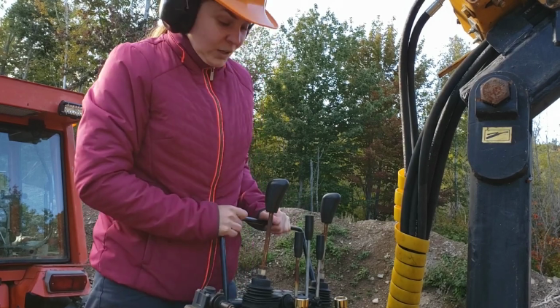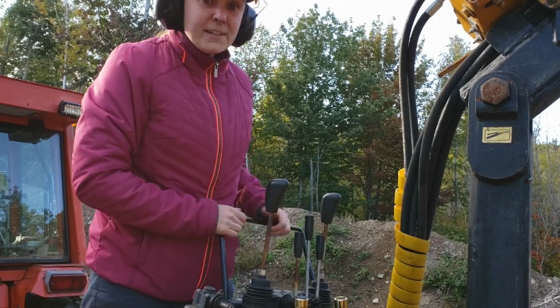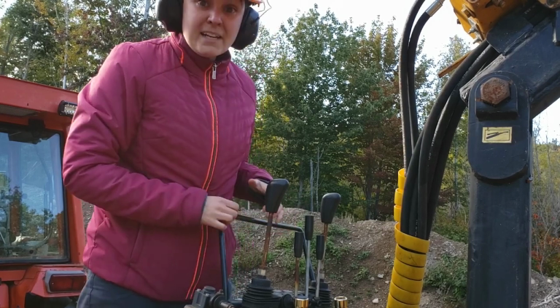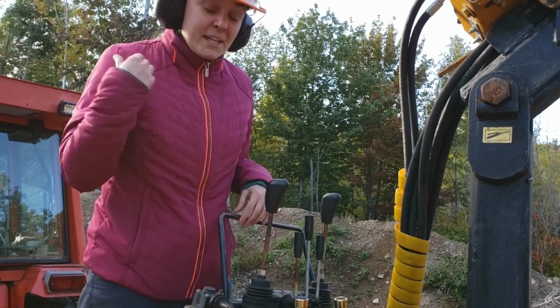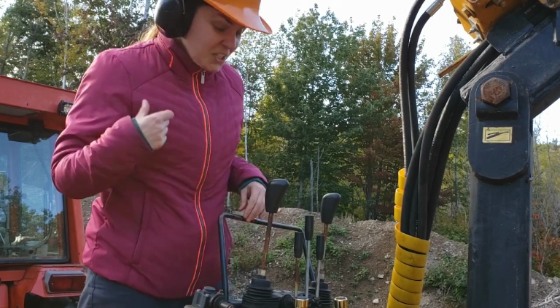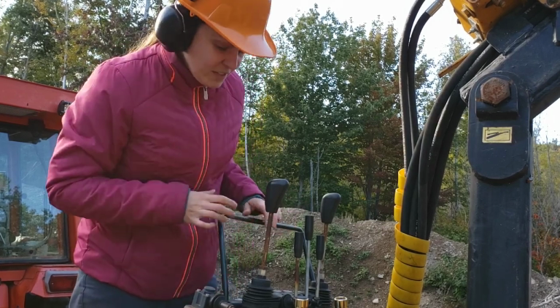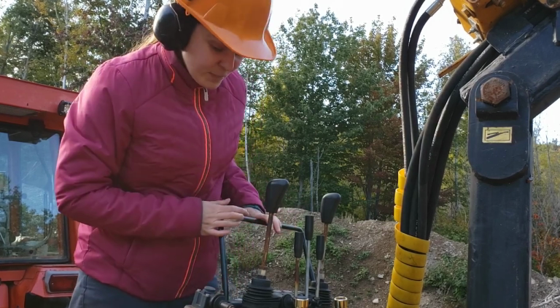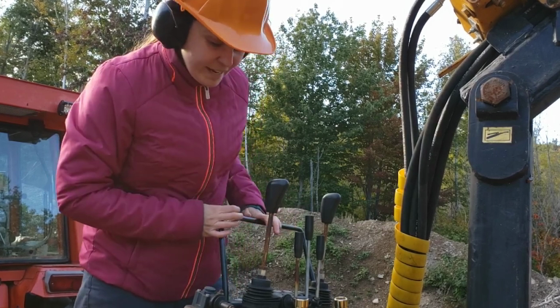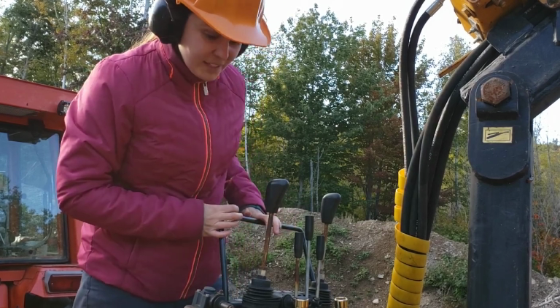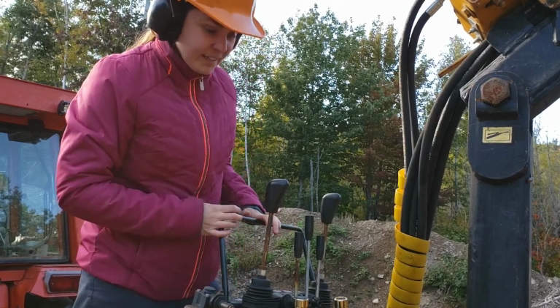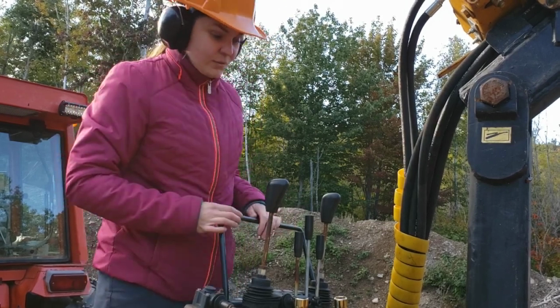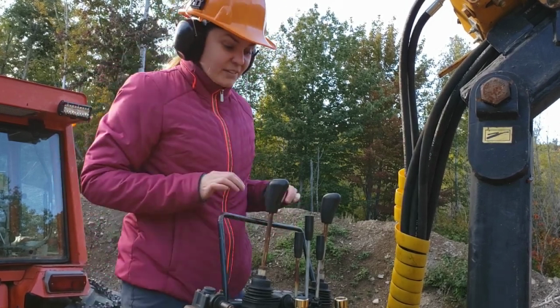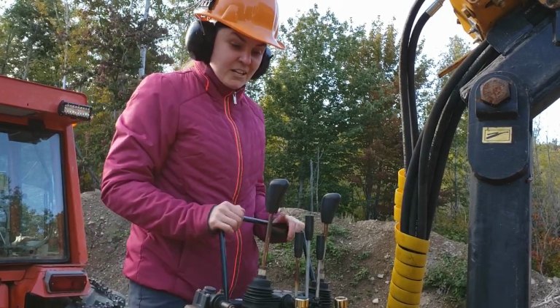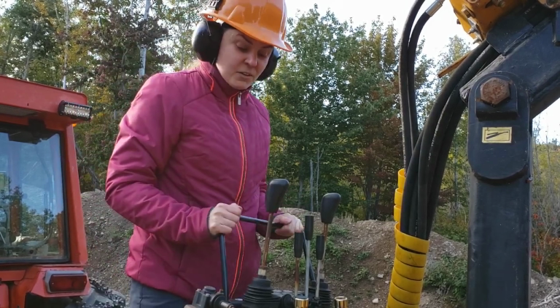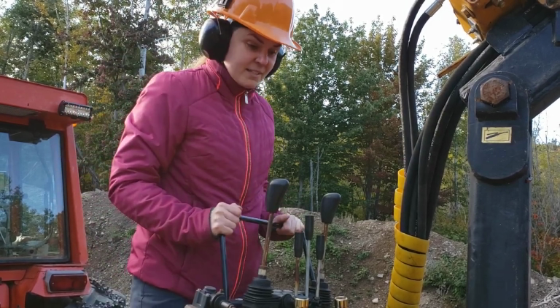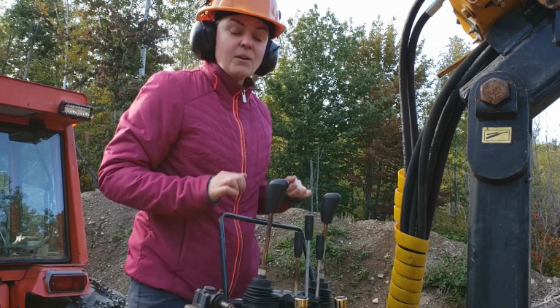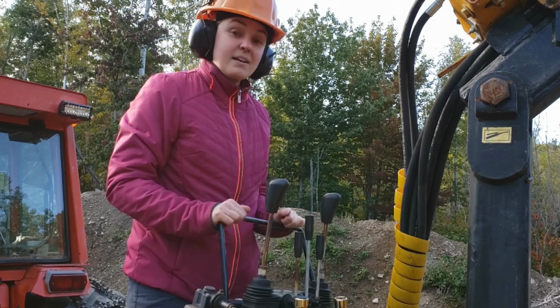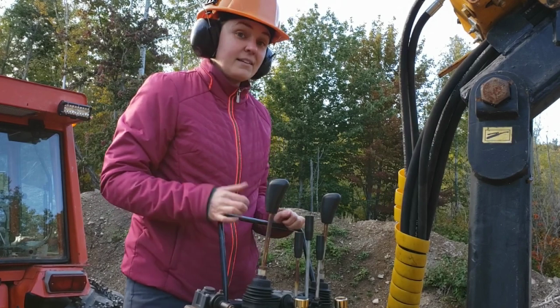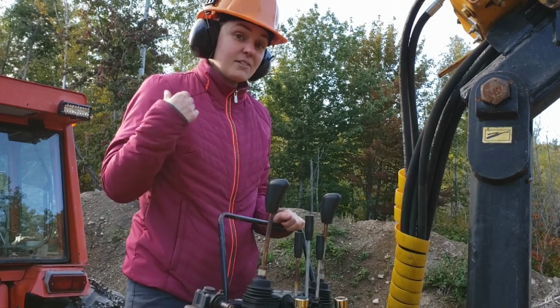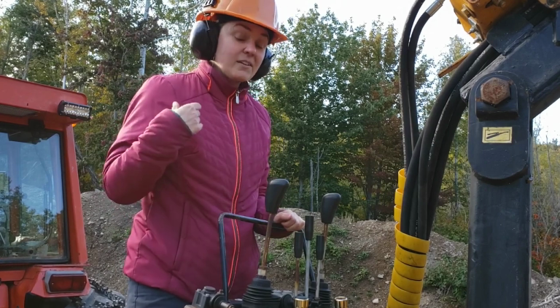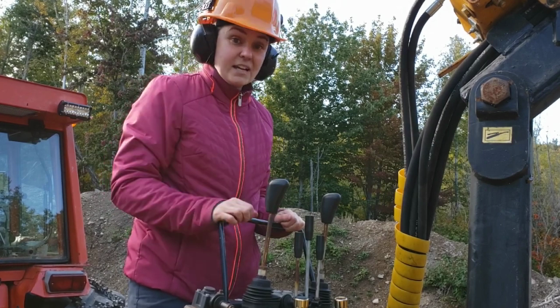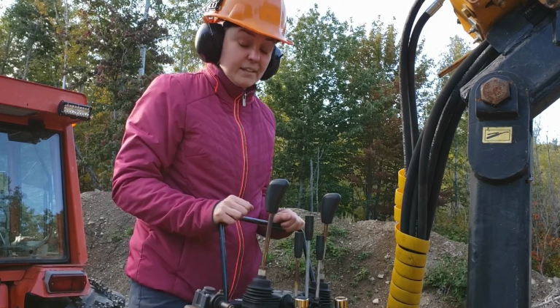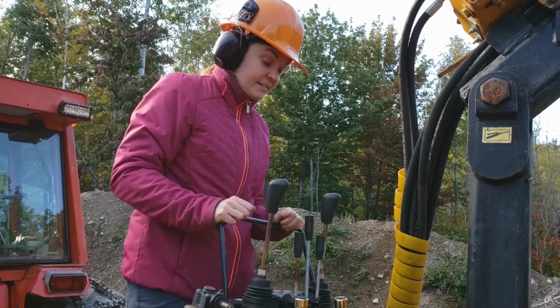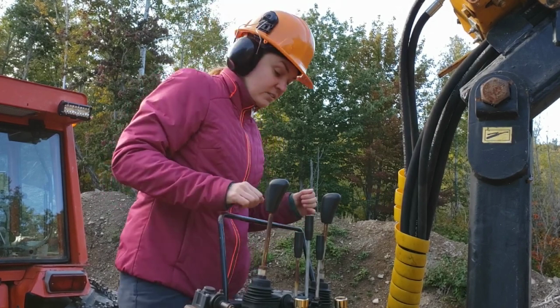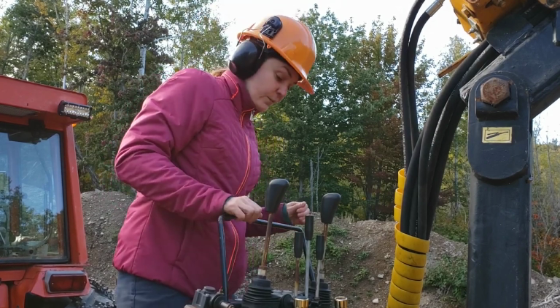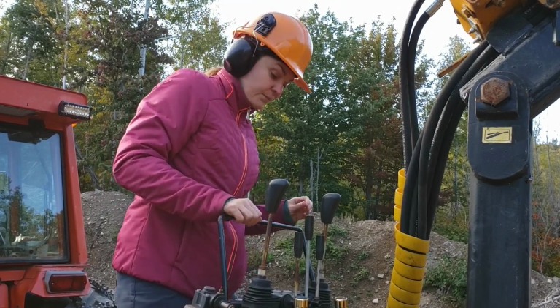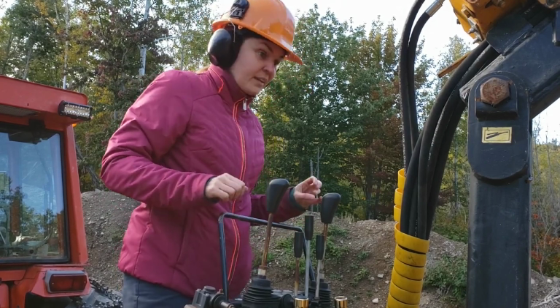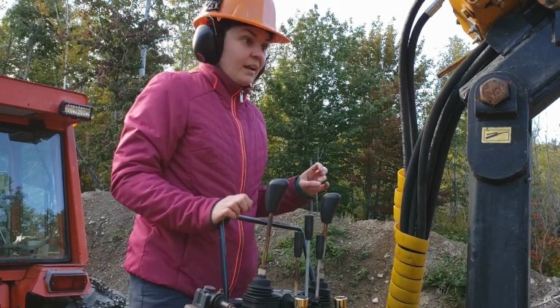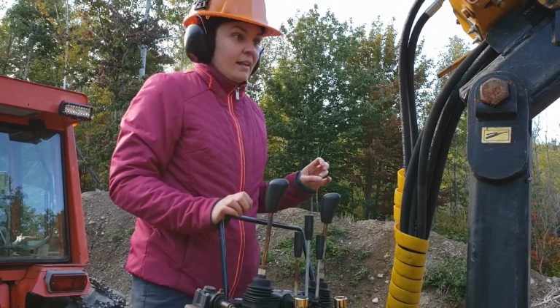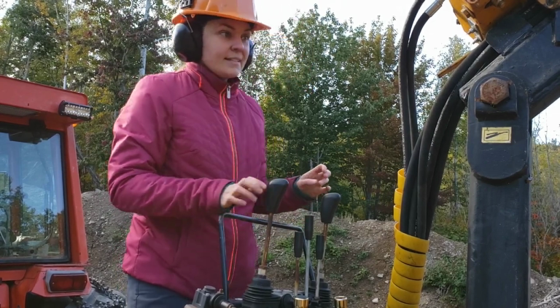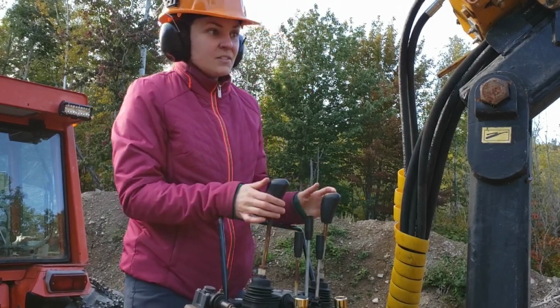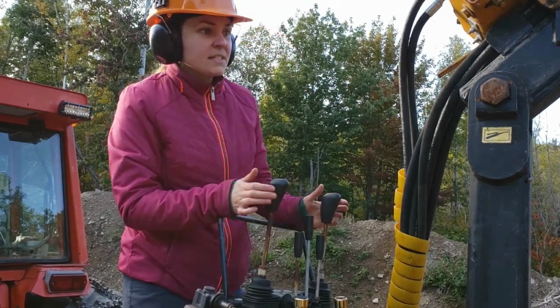Hopefully you can hear me — I know the tractor is pretty loud. We have to have it on though because this runs on the tractor's hydraulics. So let's get to it.